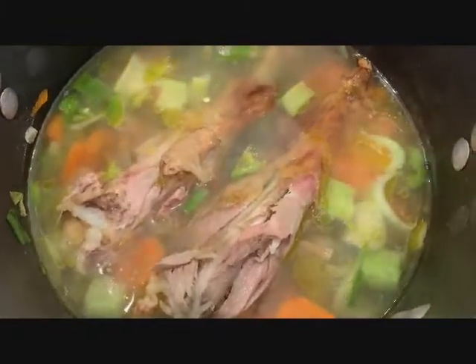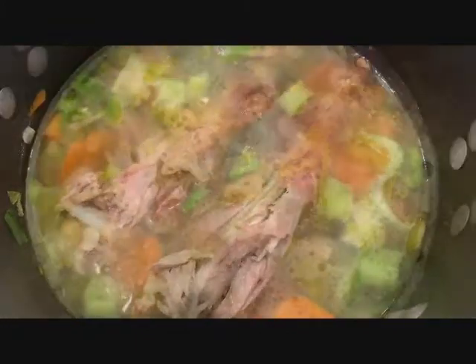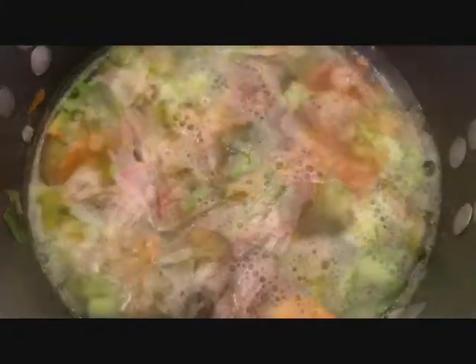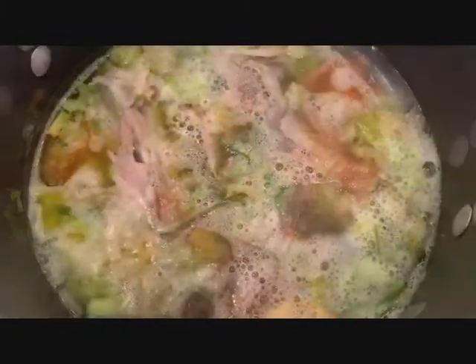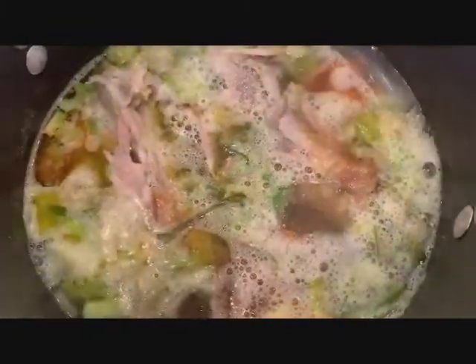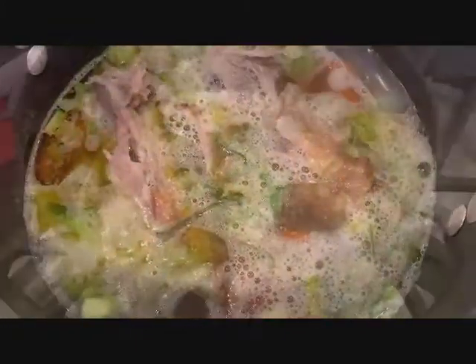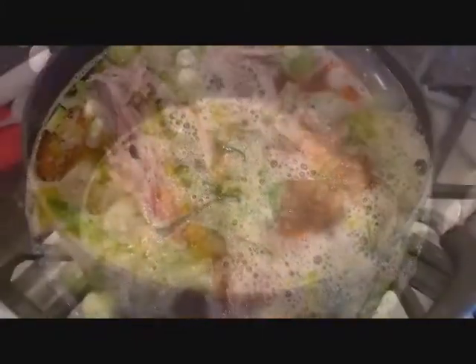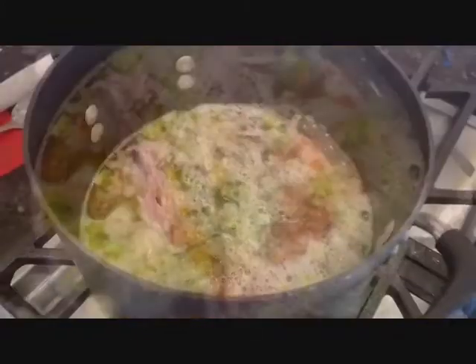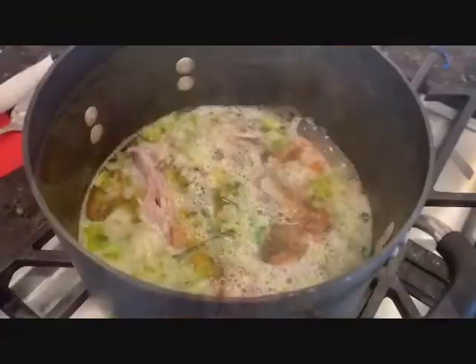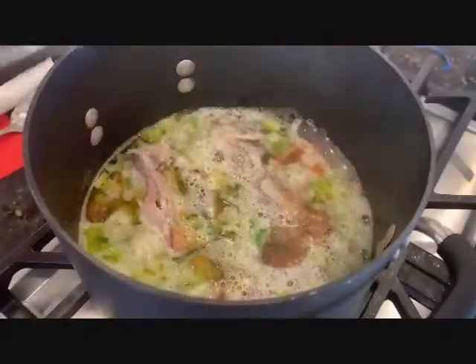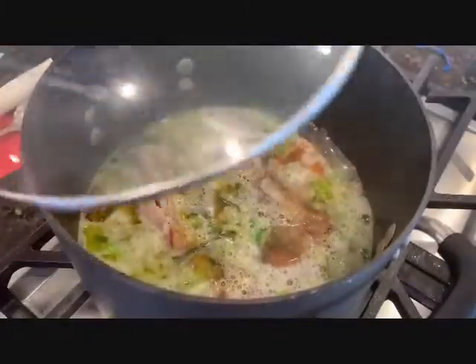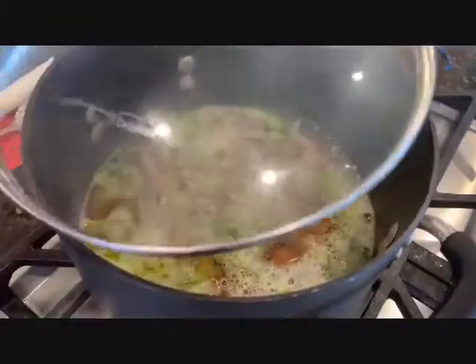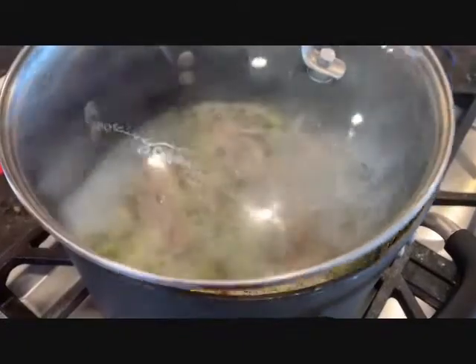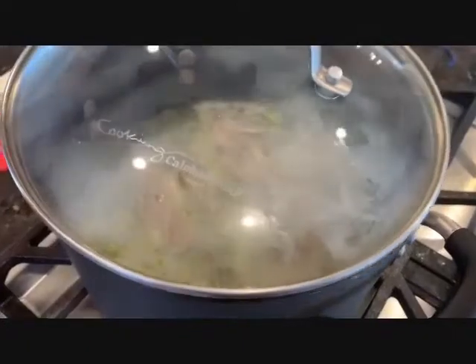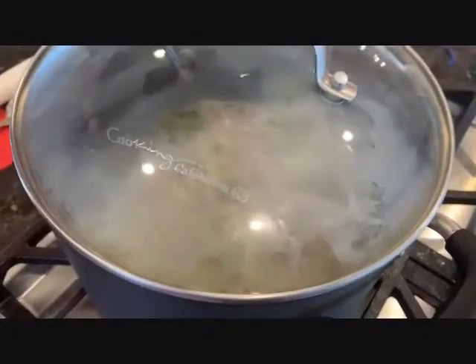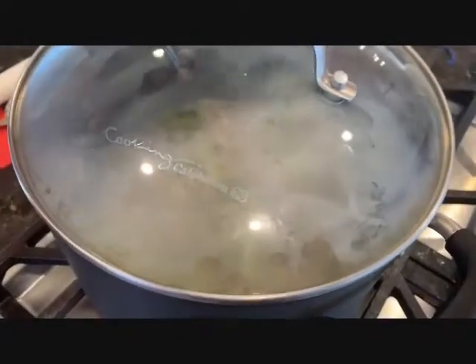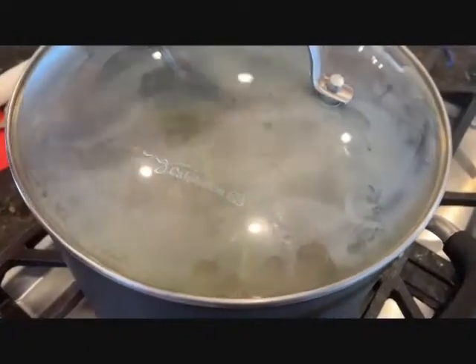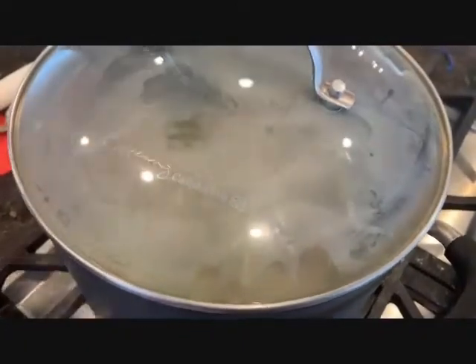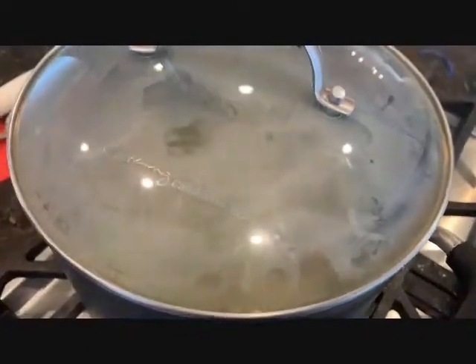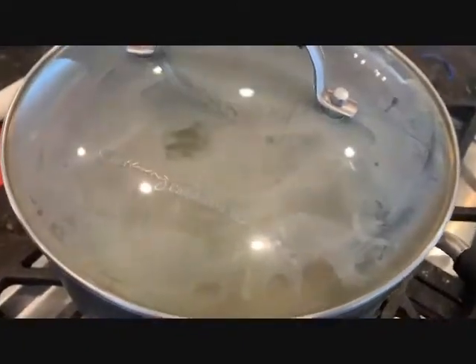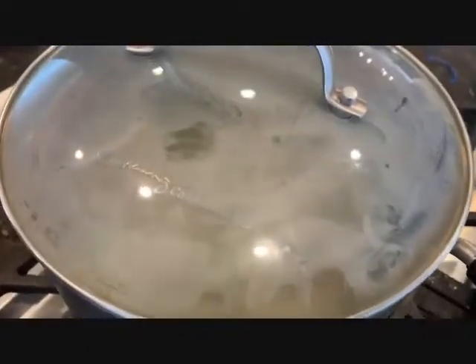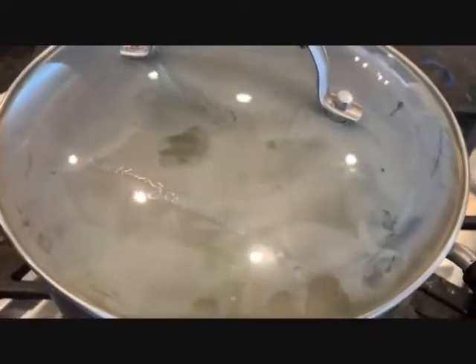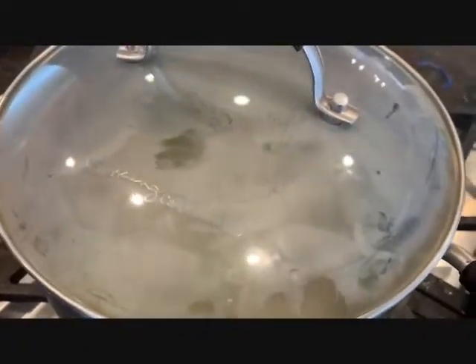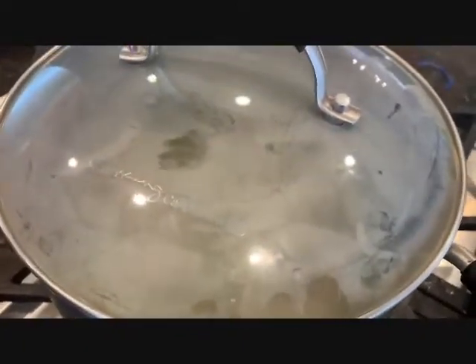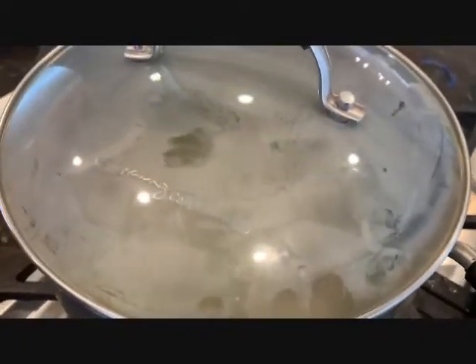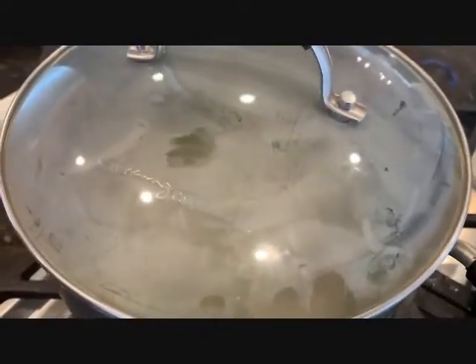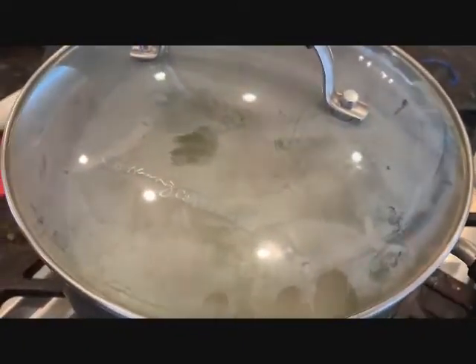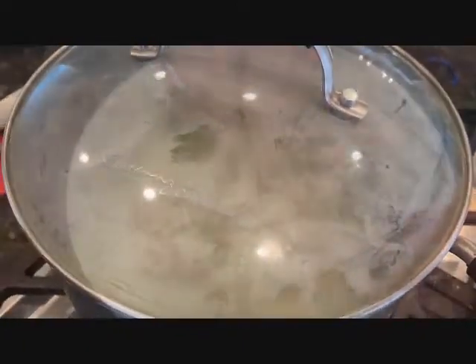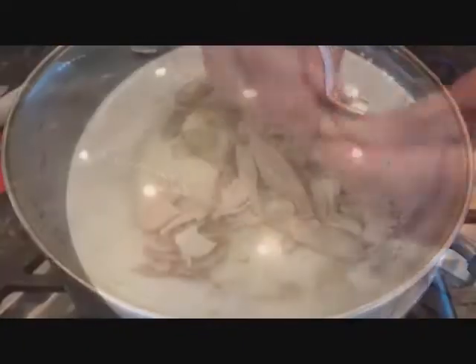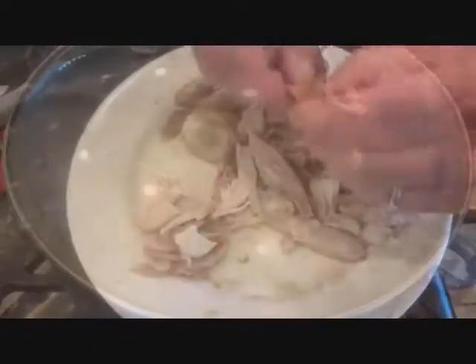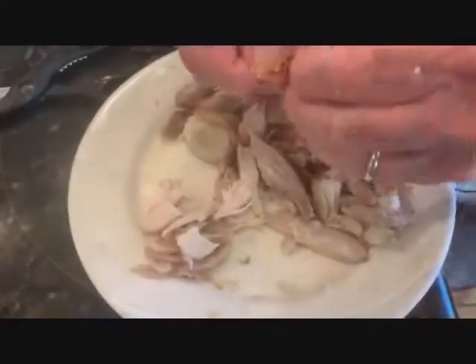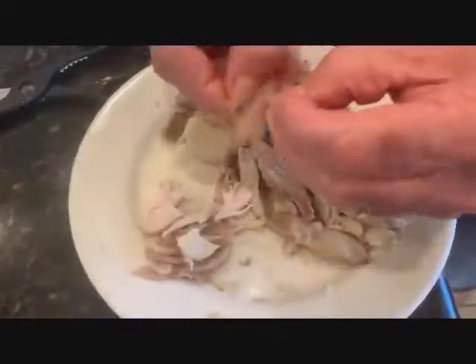Bring it to a boil. Cover, turn down the heat, and simmer for about 45 minutes.